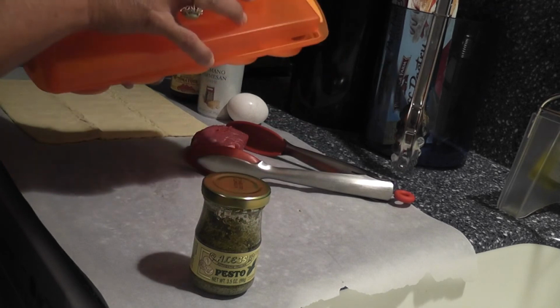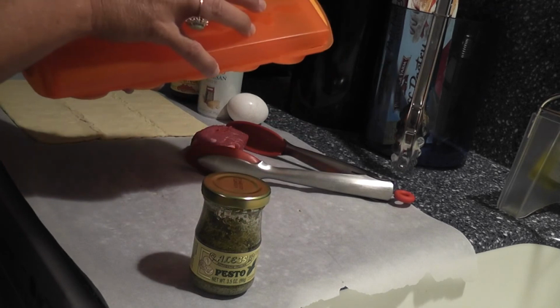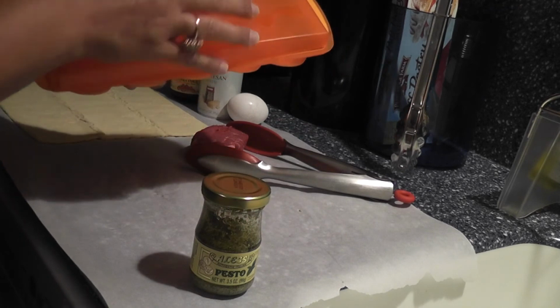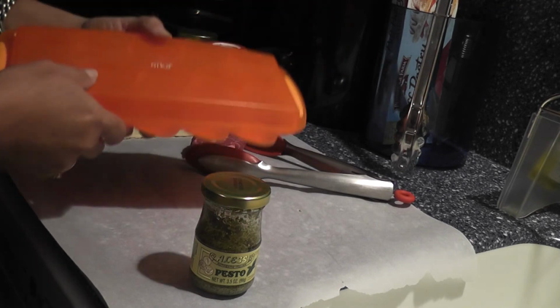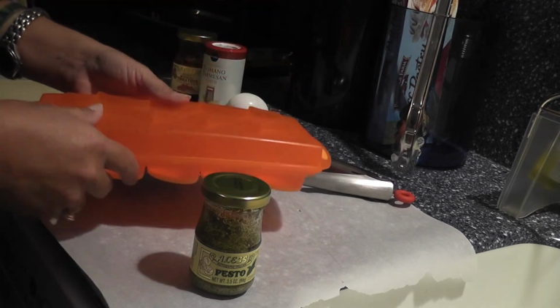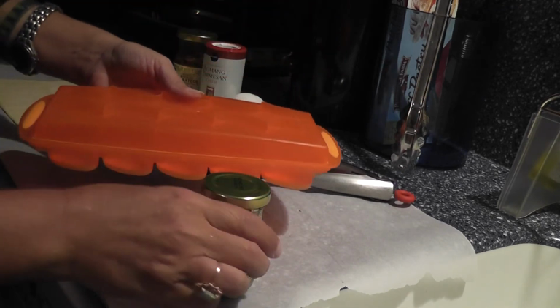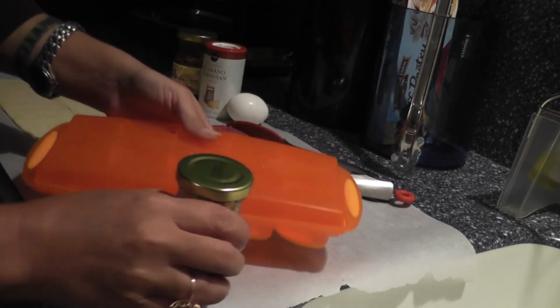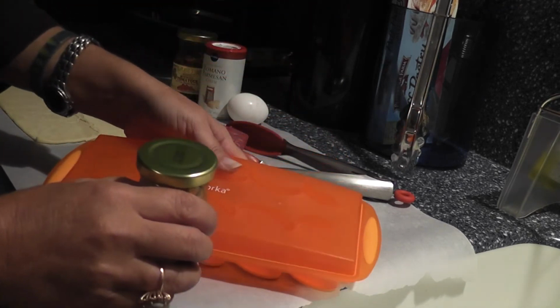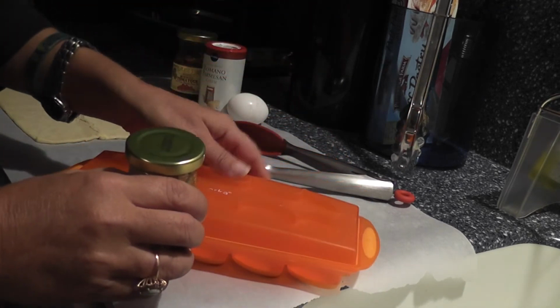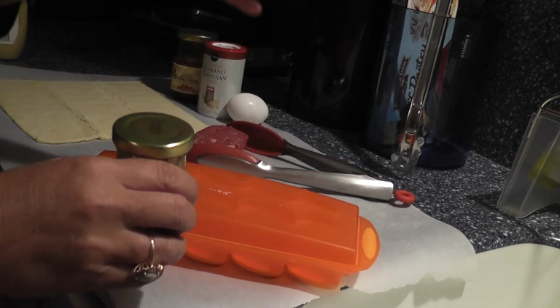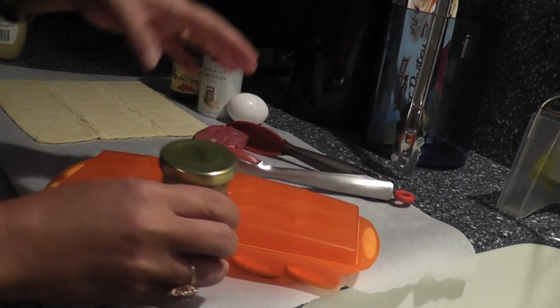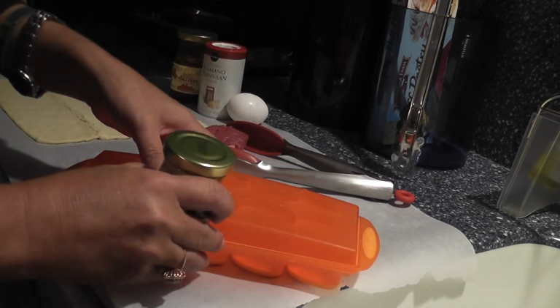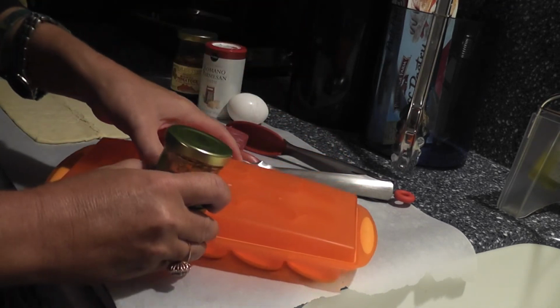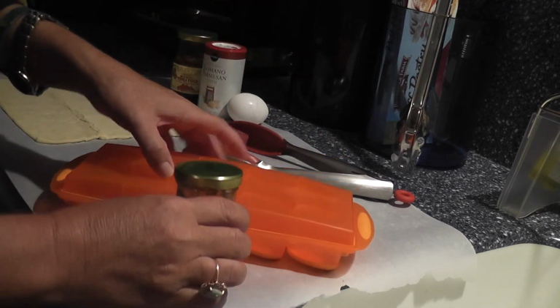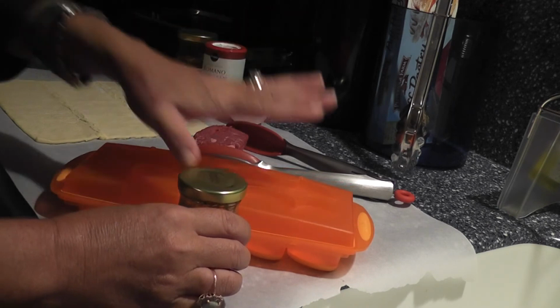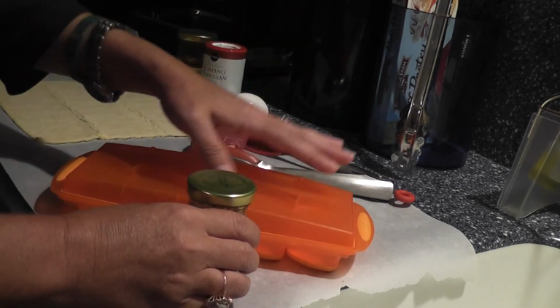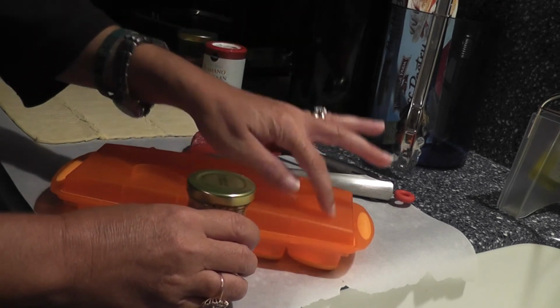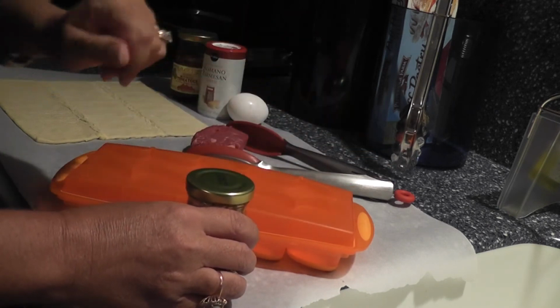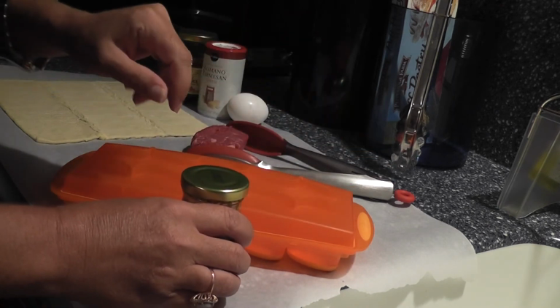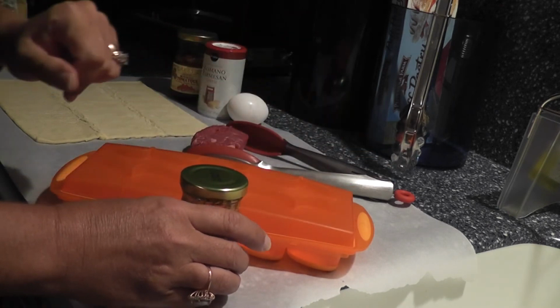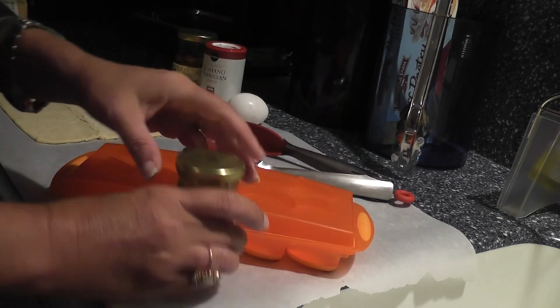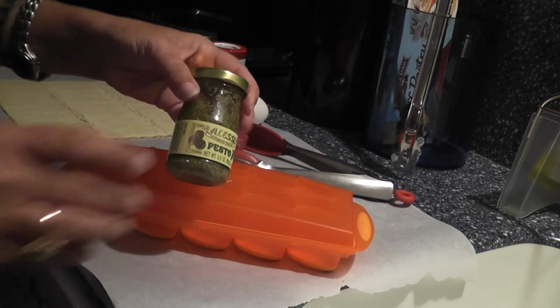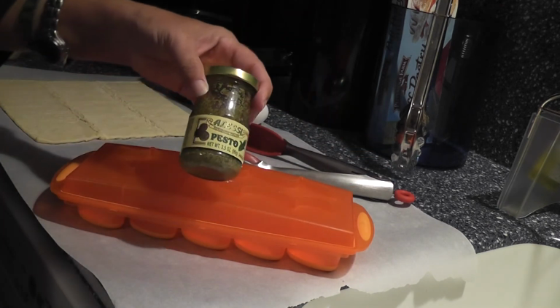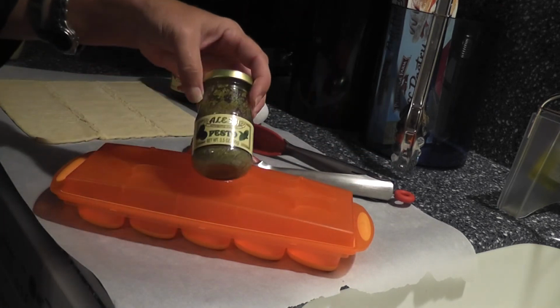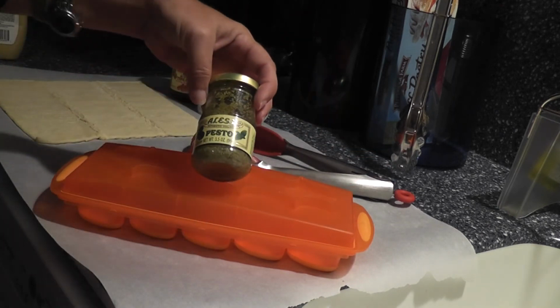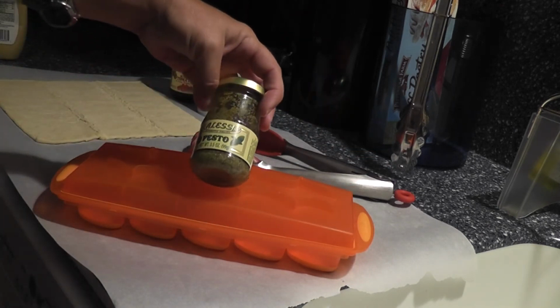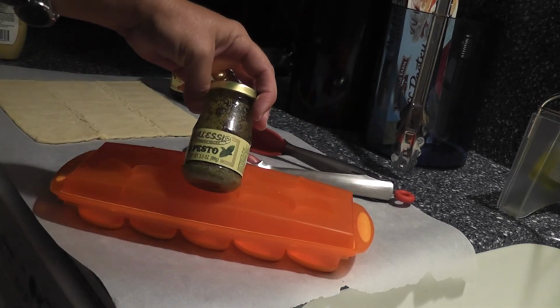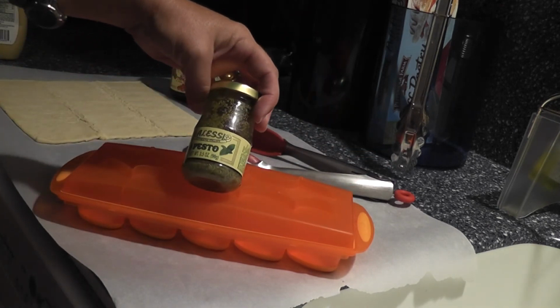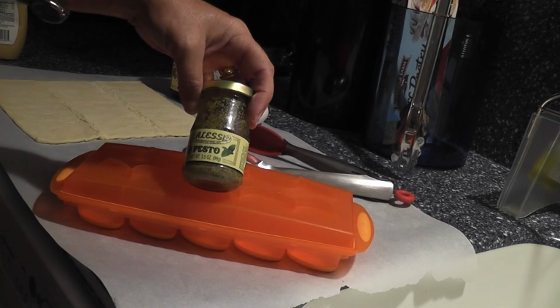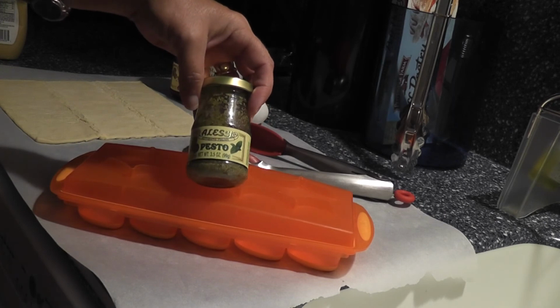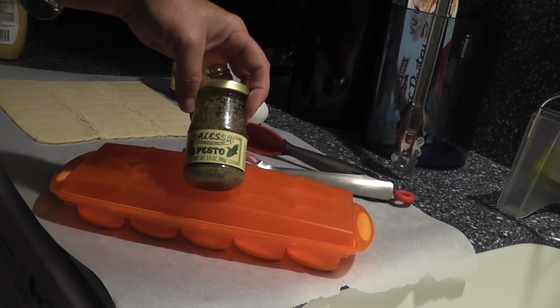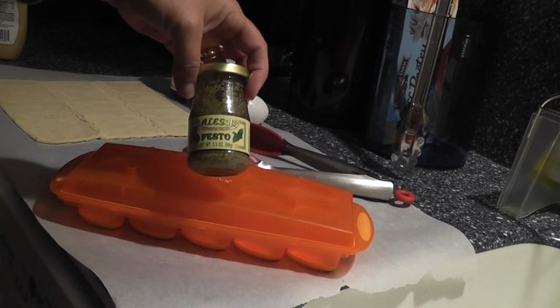That way, when you want it in a little rice, or you need it for something like a bread or a spread, you've got it. Just pop it out, defrost it, and it's good to go. So enjoy our pesto tip and we will see you soon.